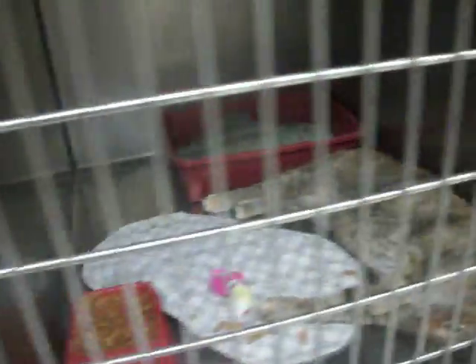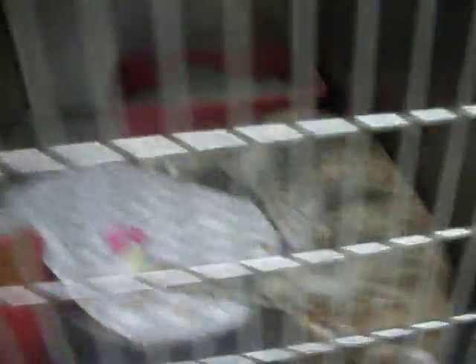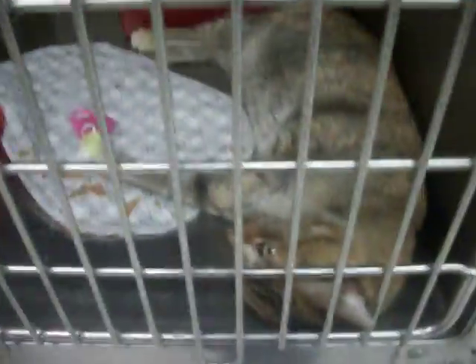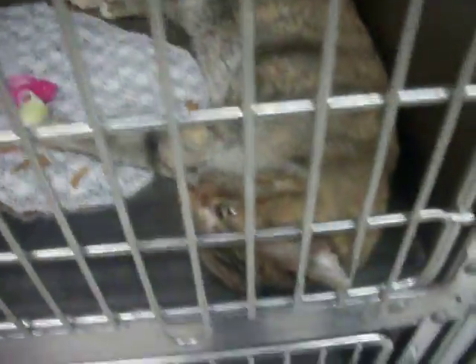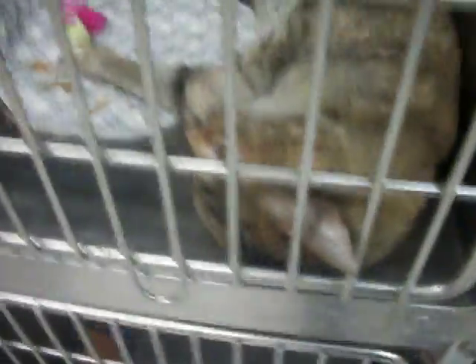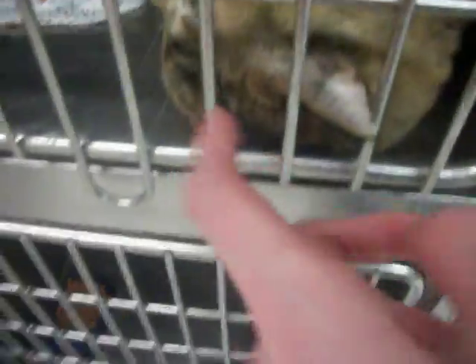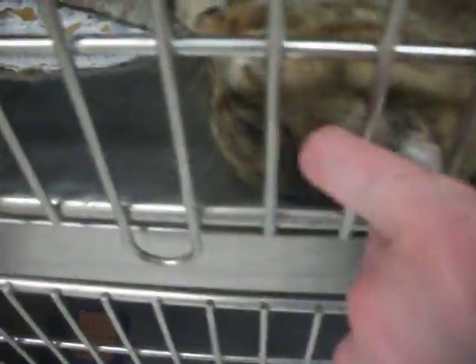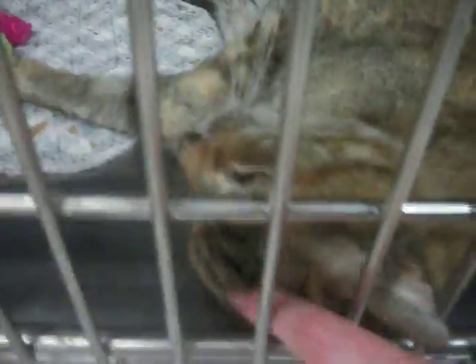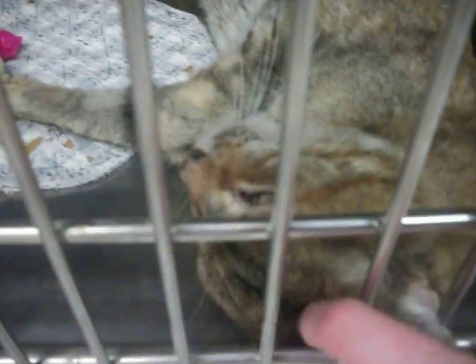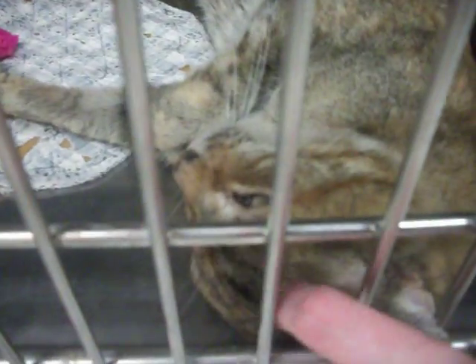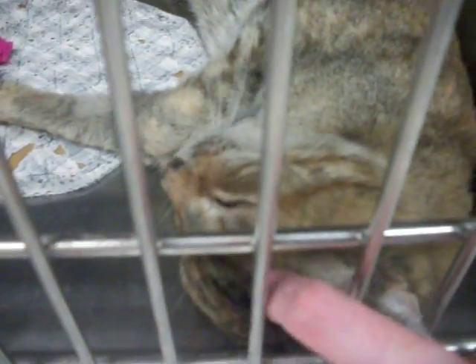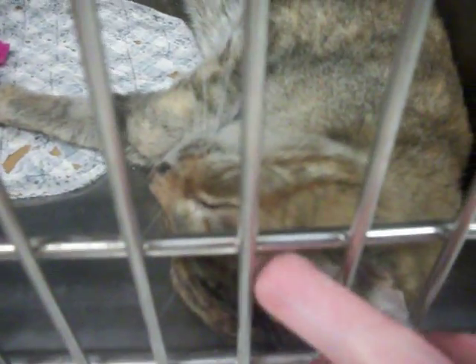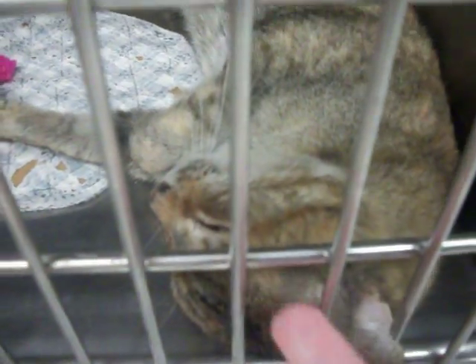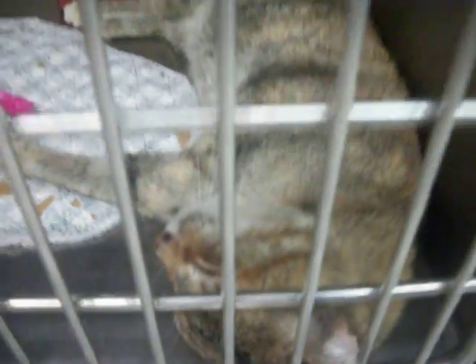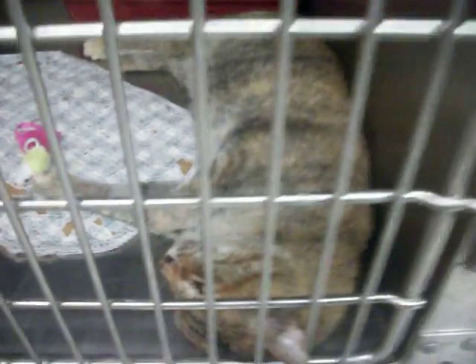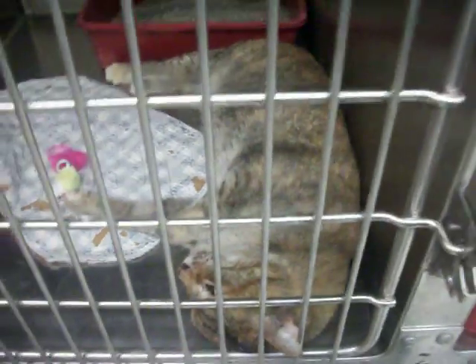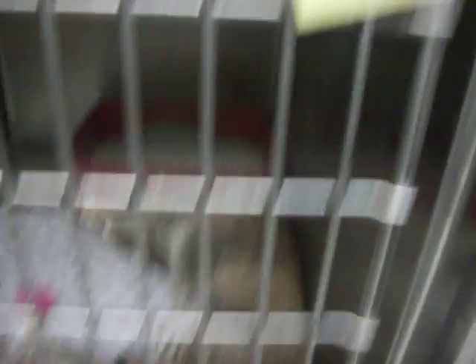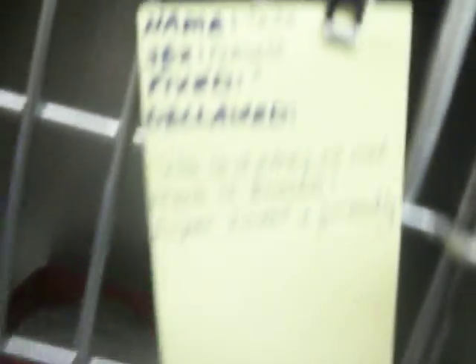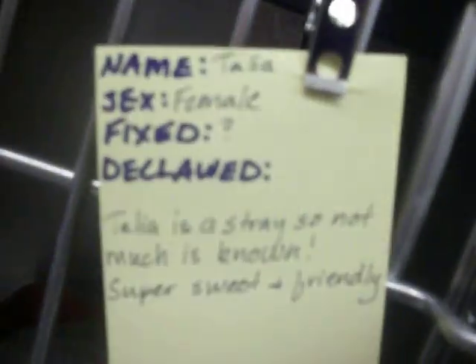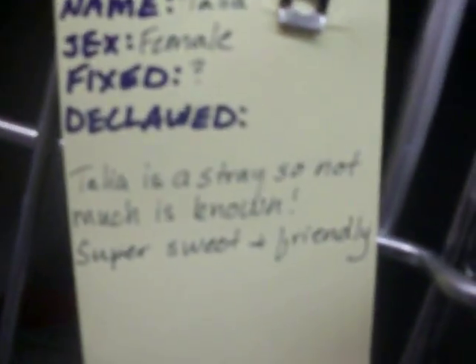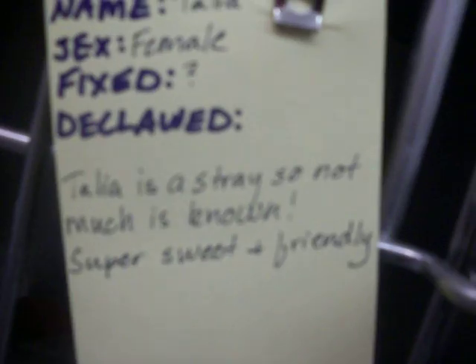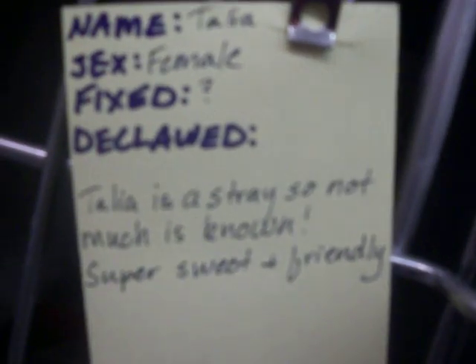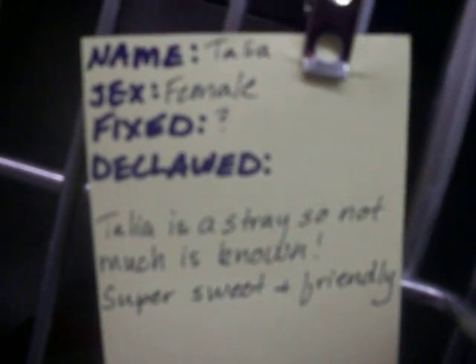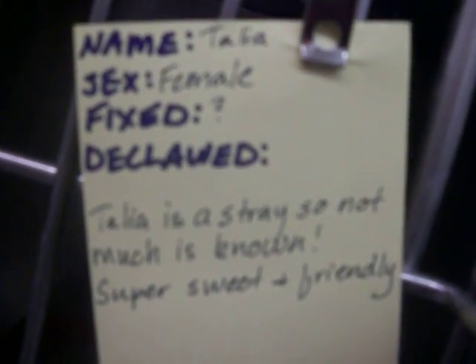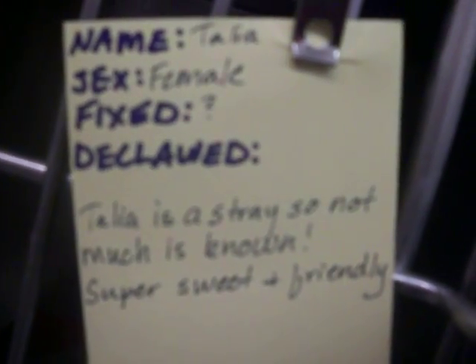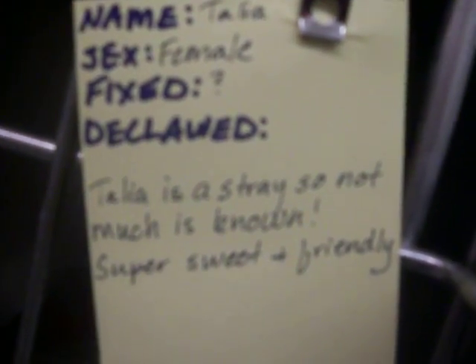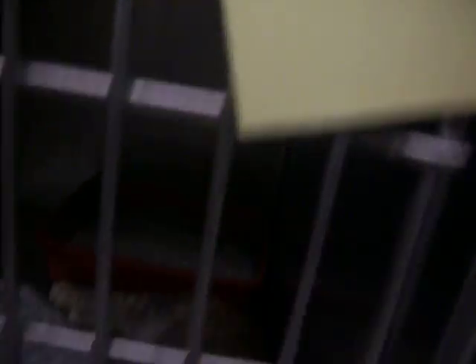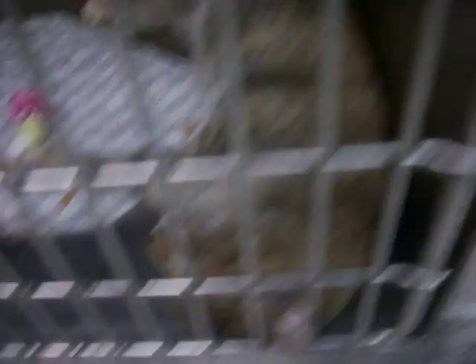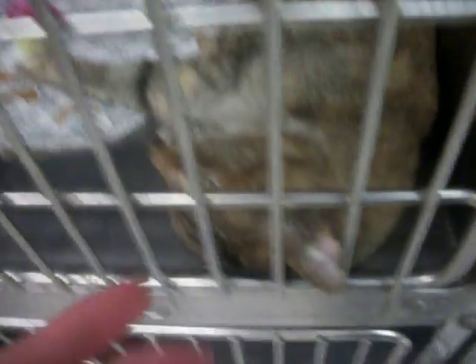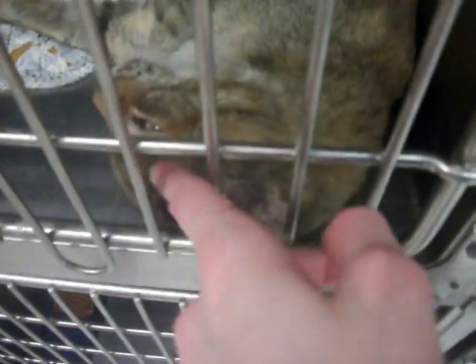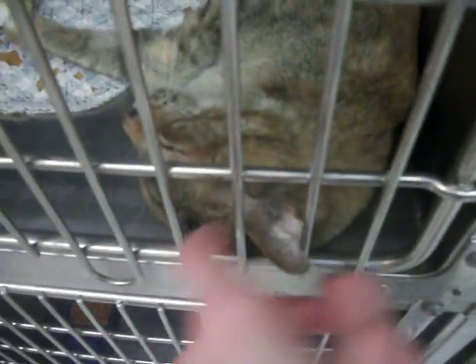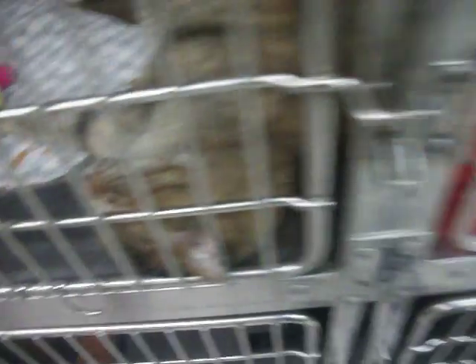Hey, Talia. Talia's sweet as can be. She's a stray female — not much known. She's a good girl.